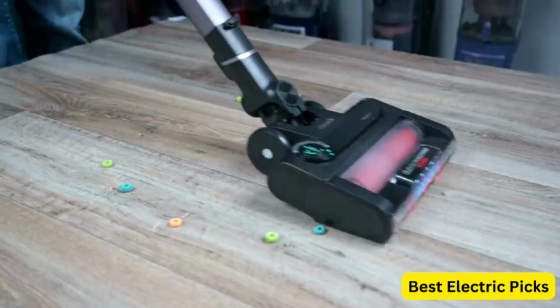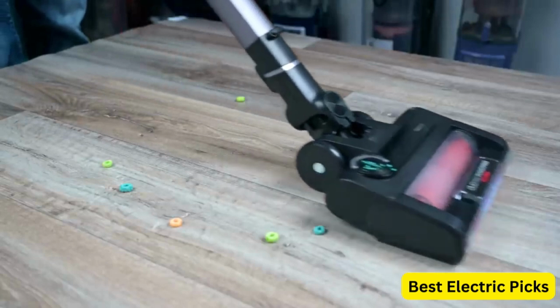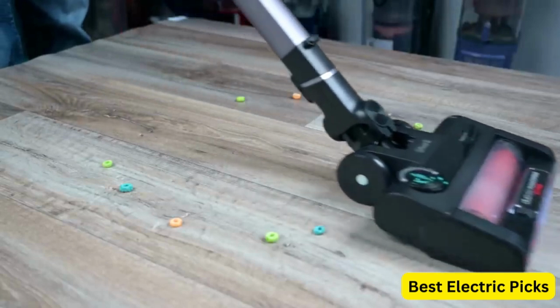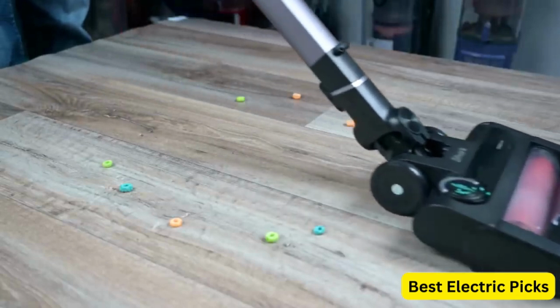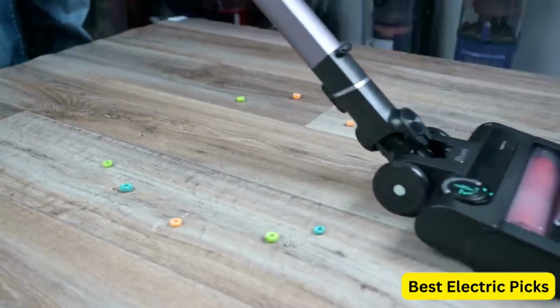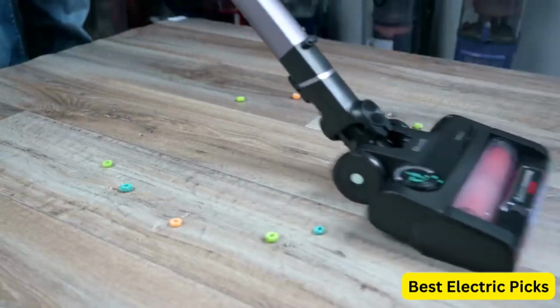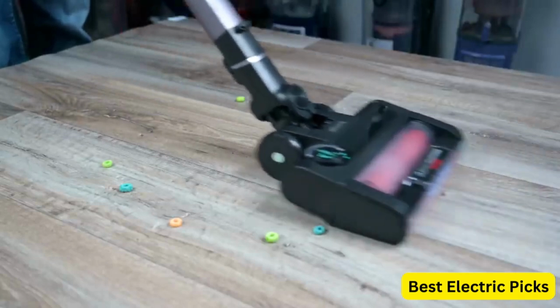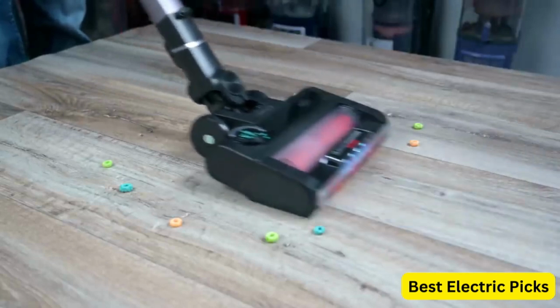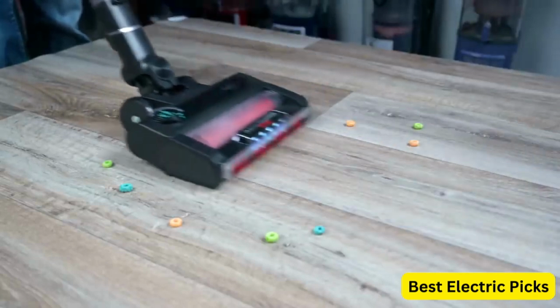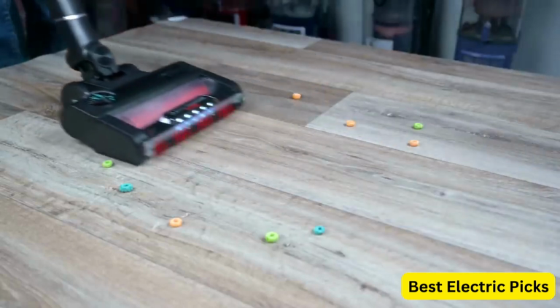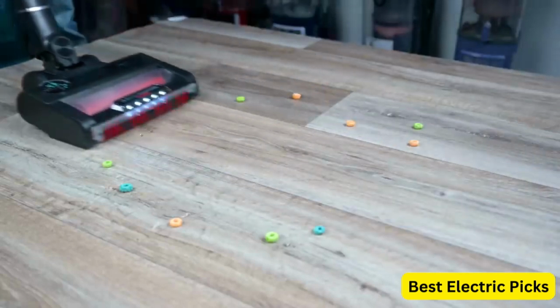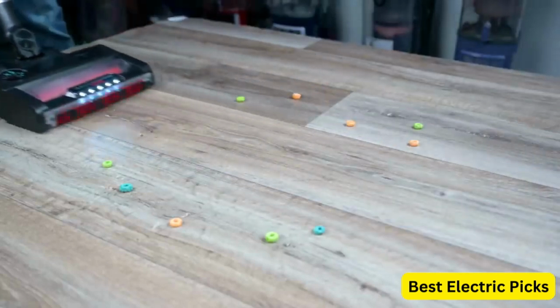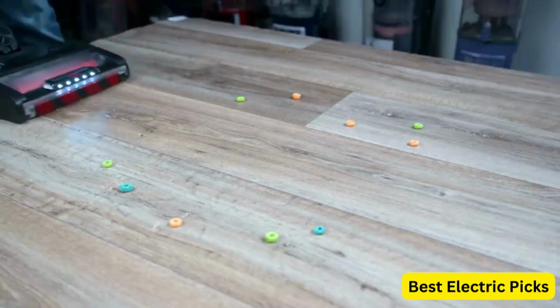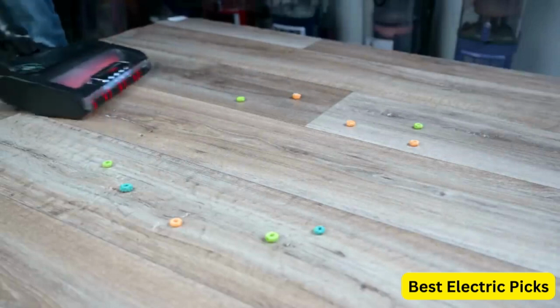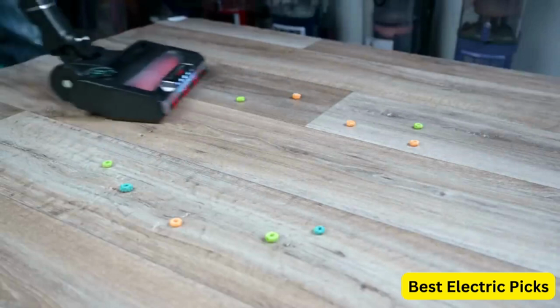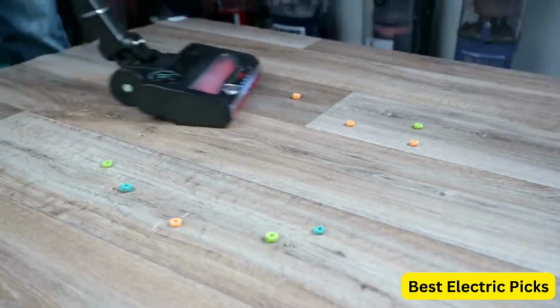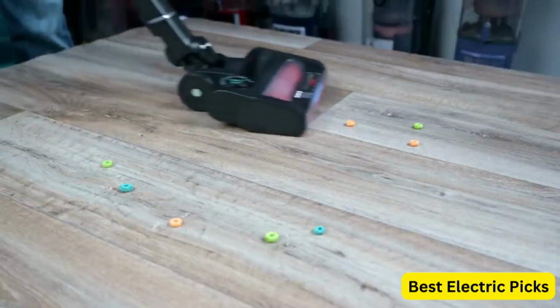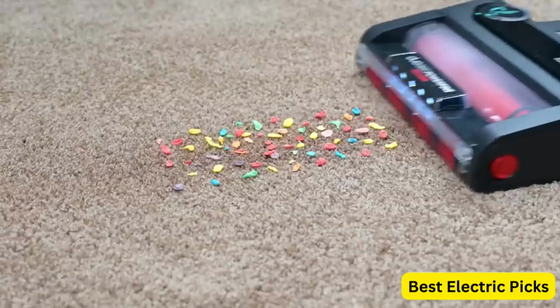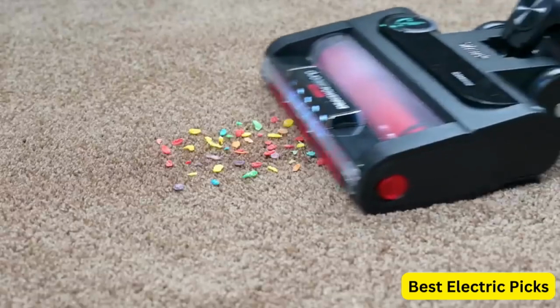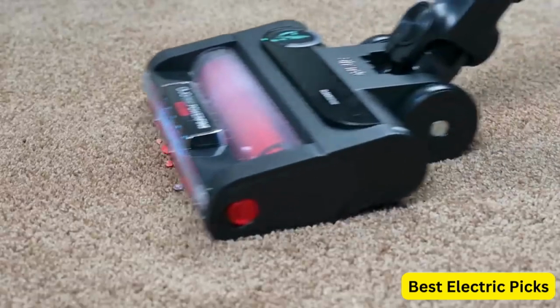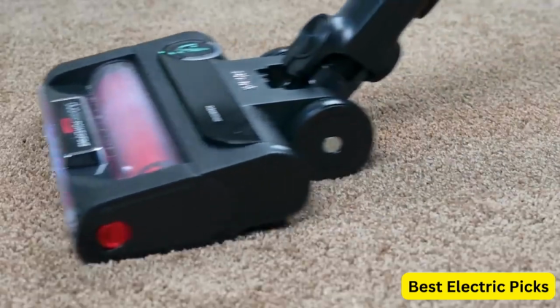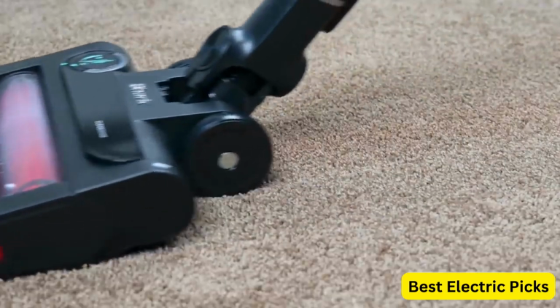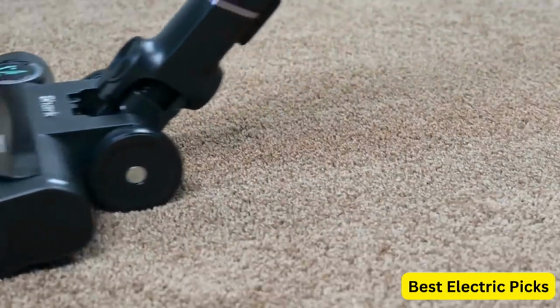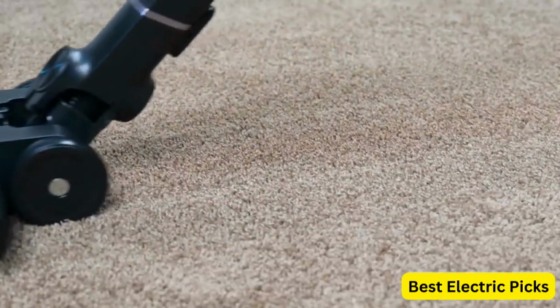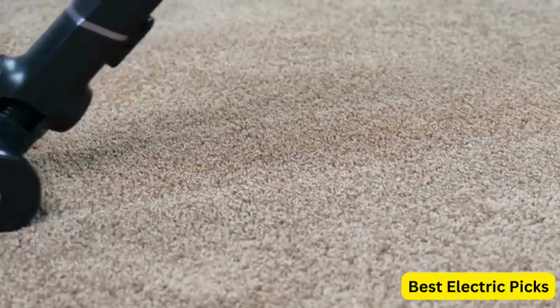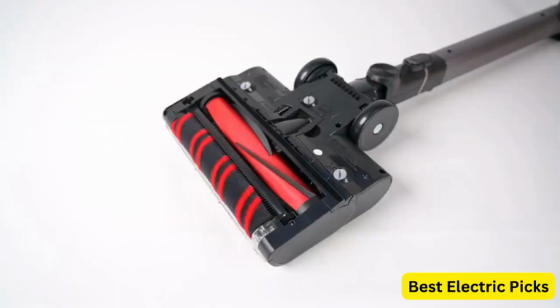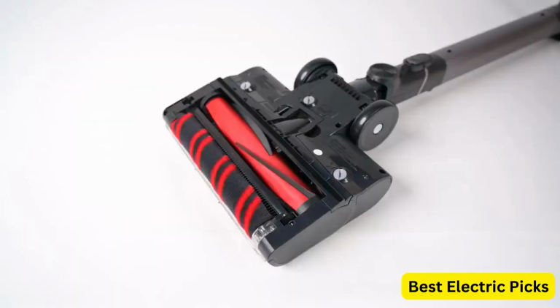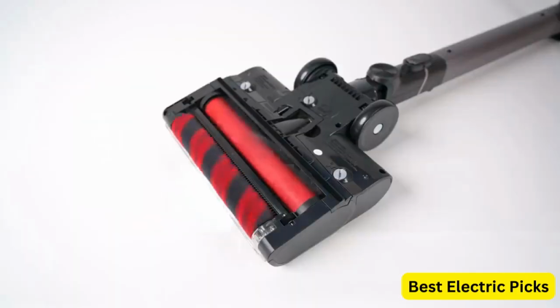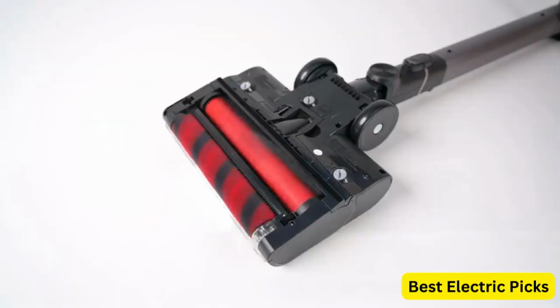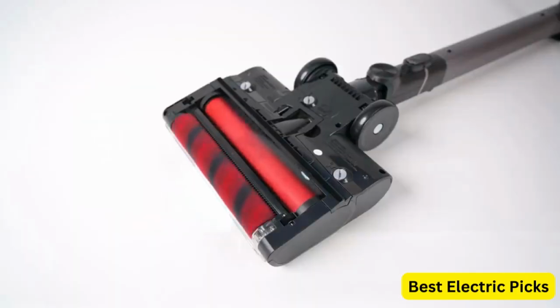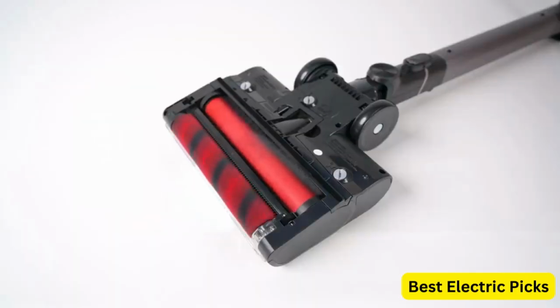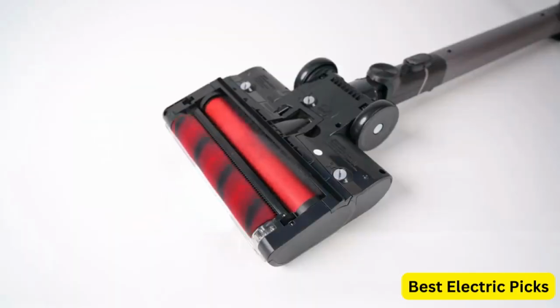The IZ862H has a runtime of up to 60 minutes on a single charge, making it perfect for cleaning large areas without the need to recharge. The cordless design also makes it easy to maneuver around your home without the hassle of cords getting in the way.